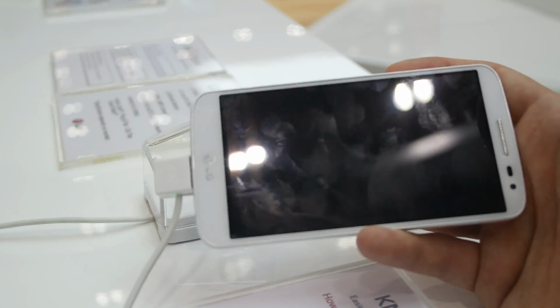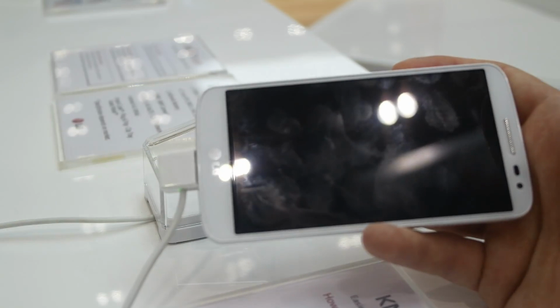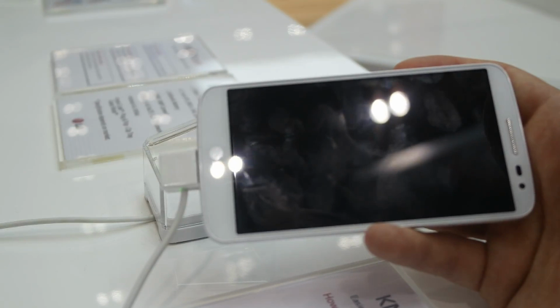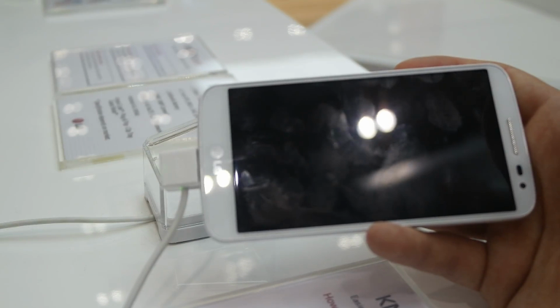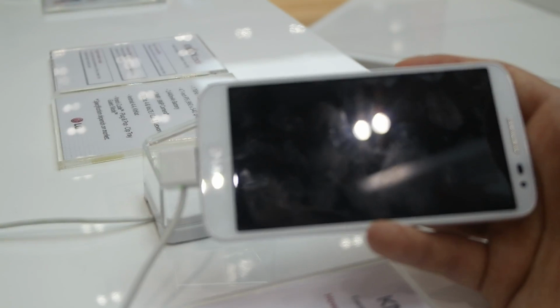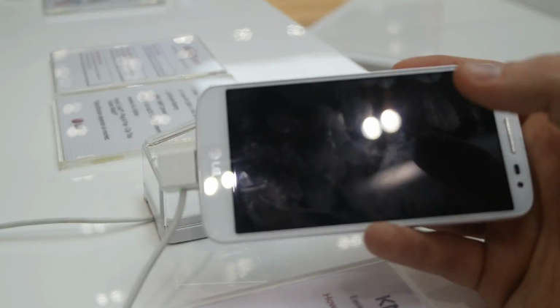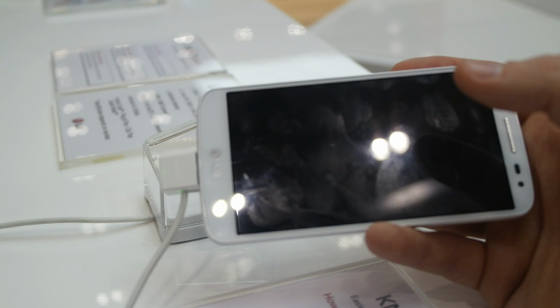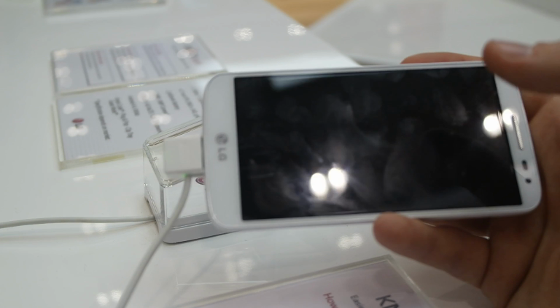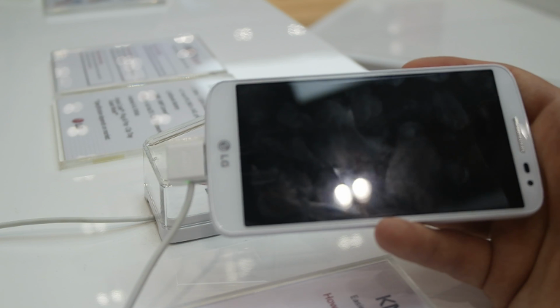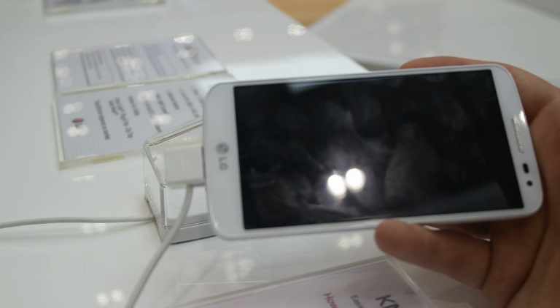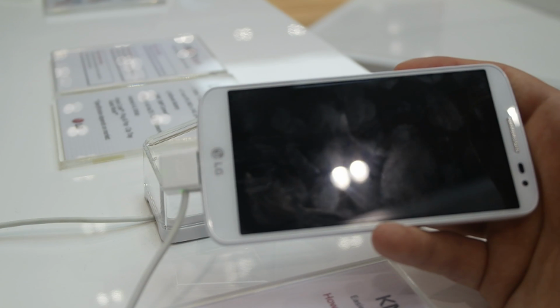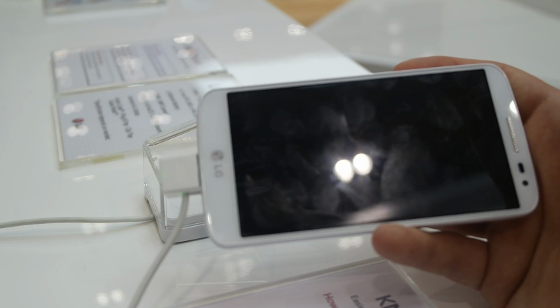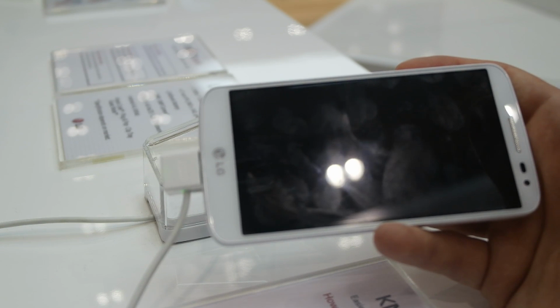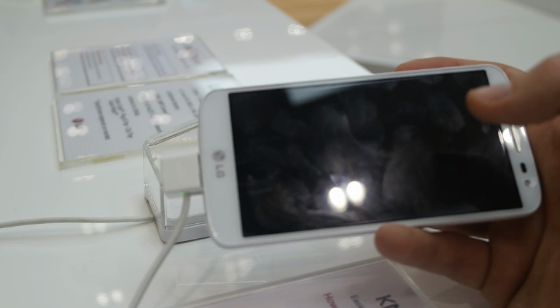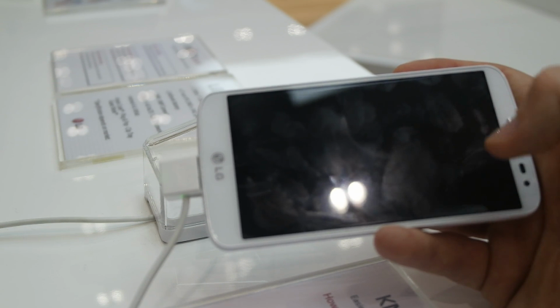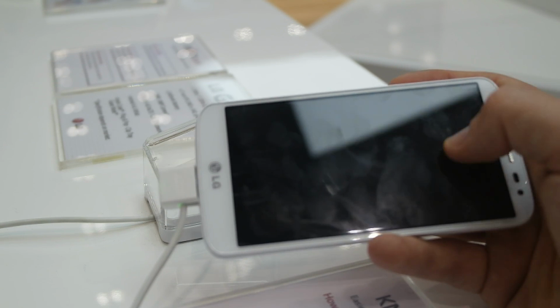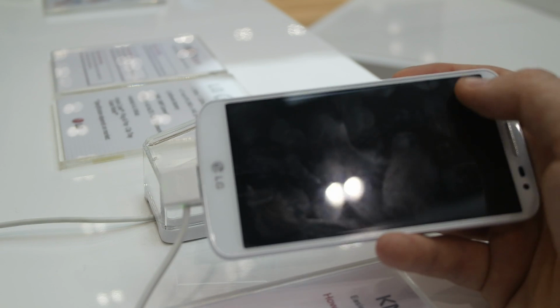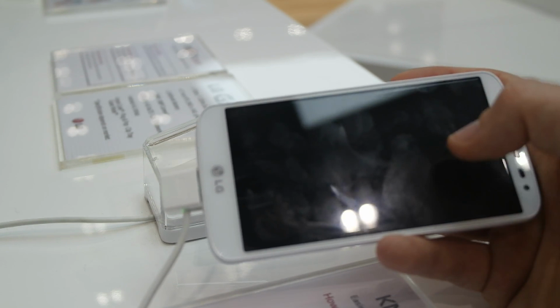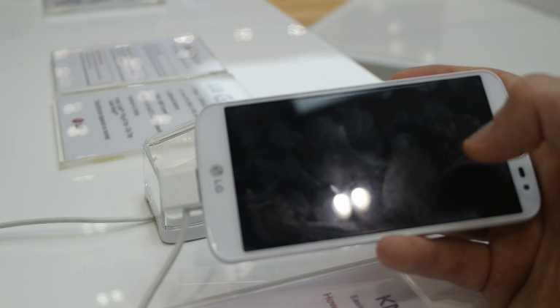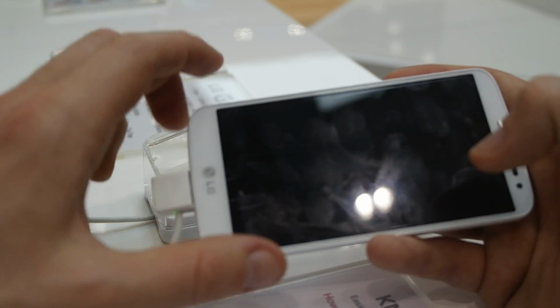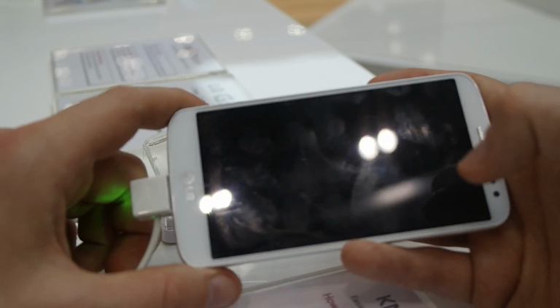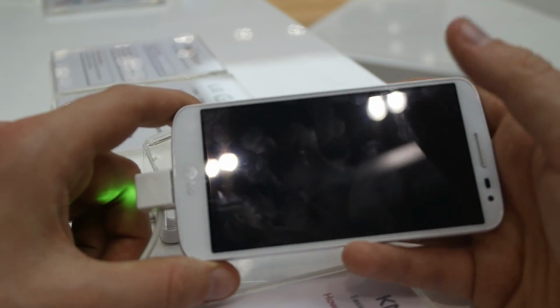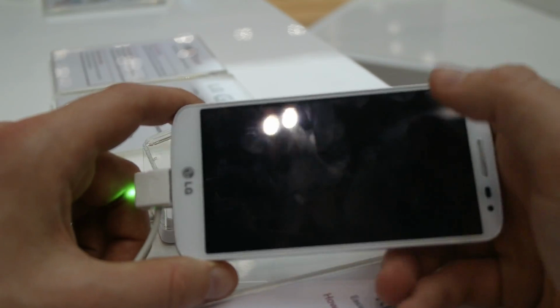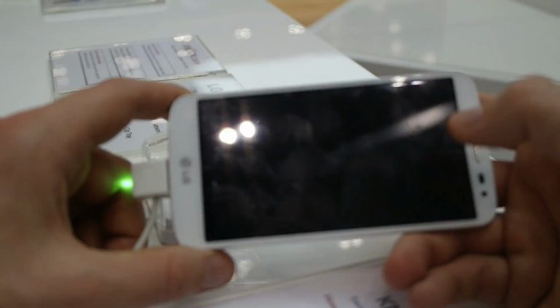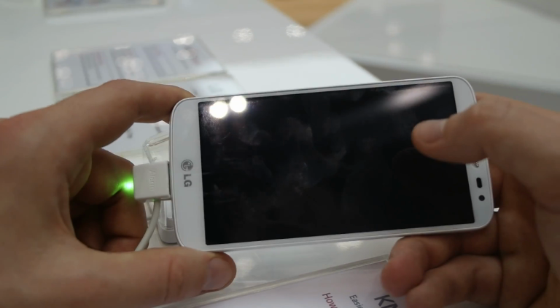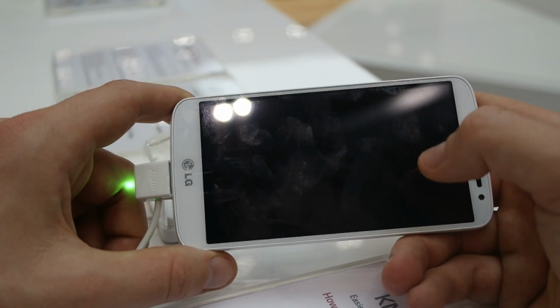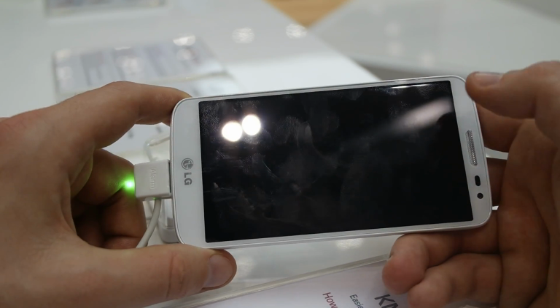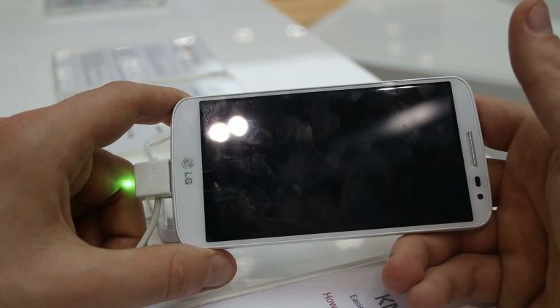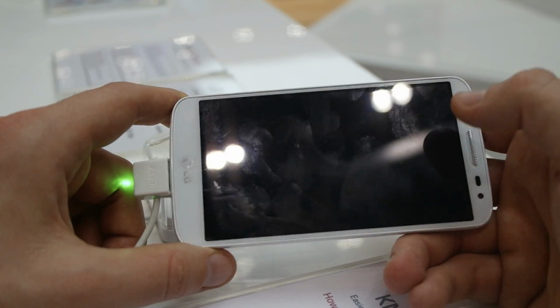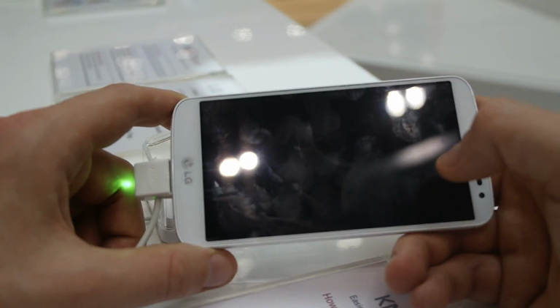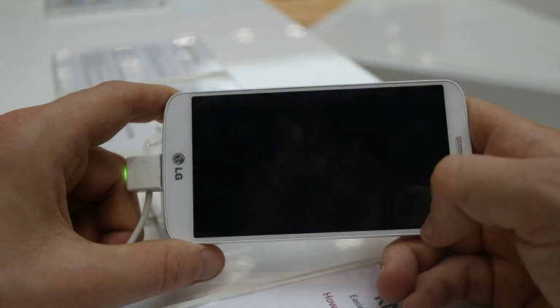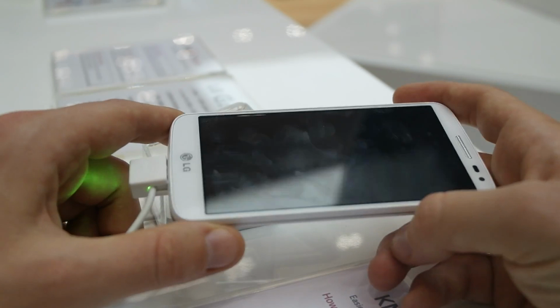The LG G2 Mini has a Quad-Core processor inside, running at 1.7 GHz. The screen is 4.7 inches, an IPS panel with QHD resolution.